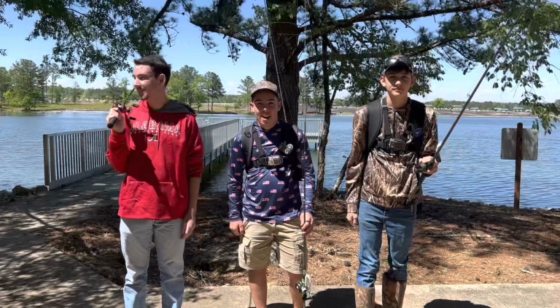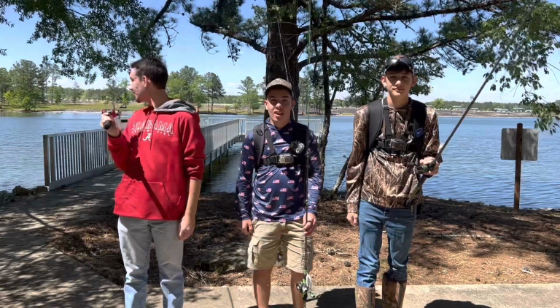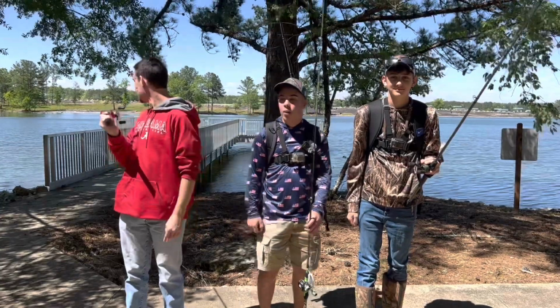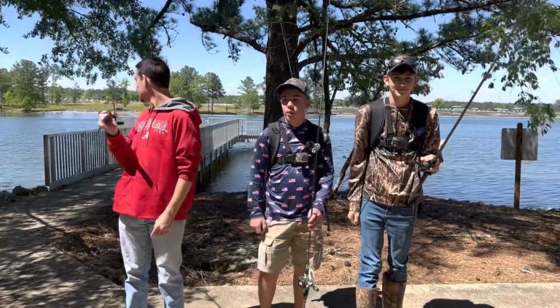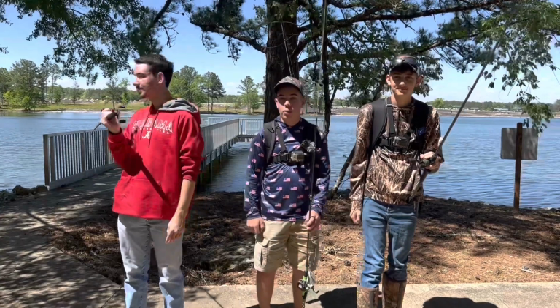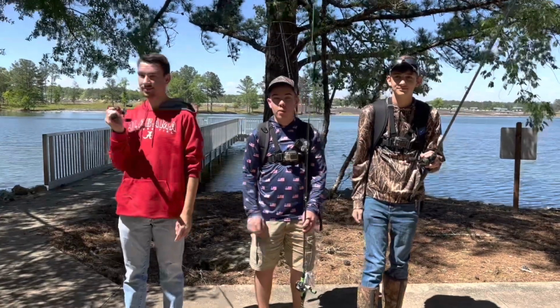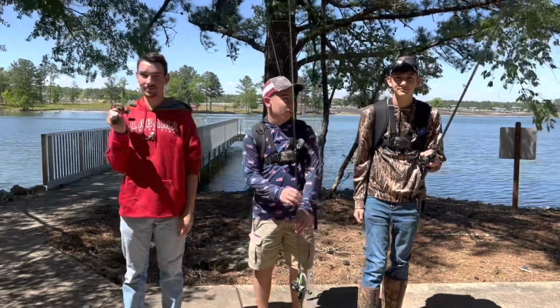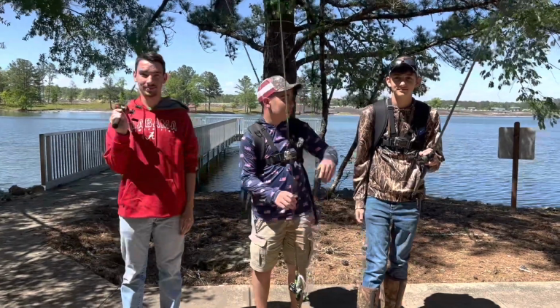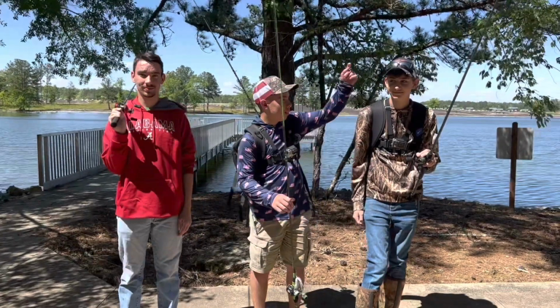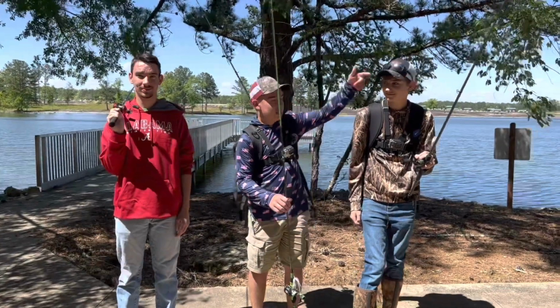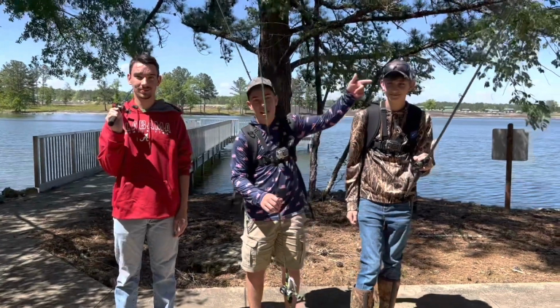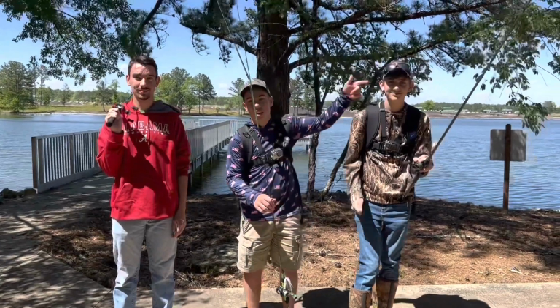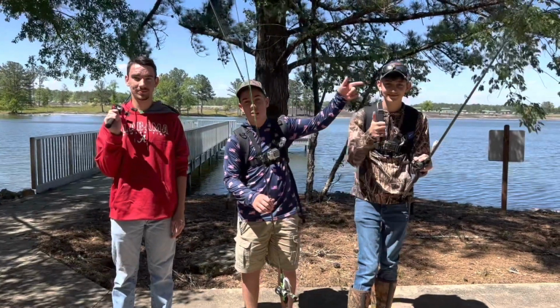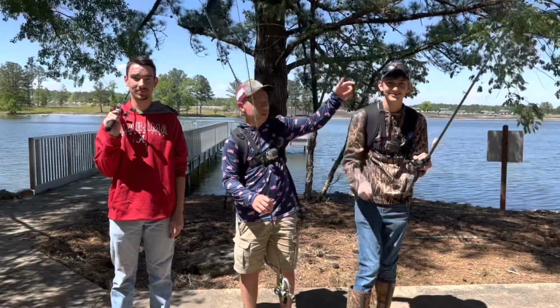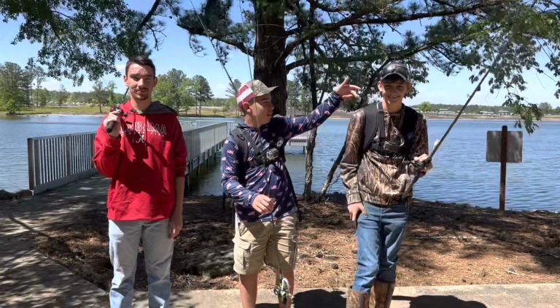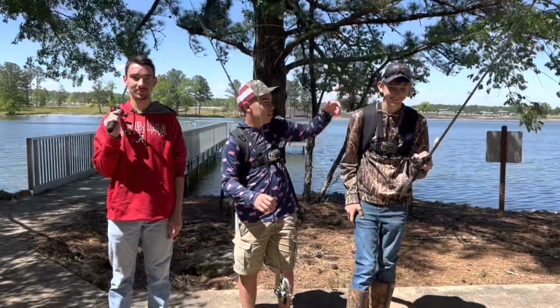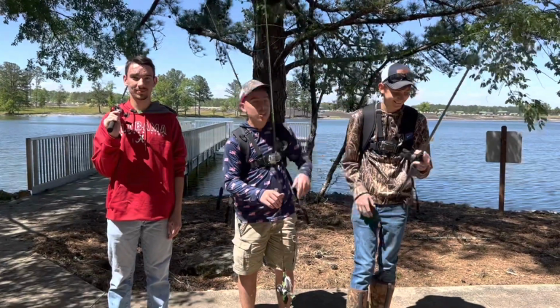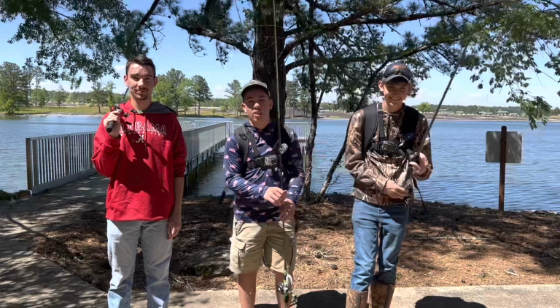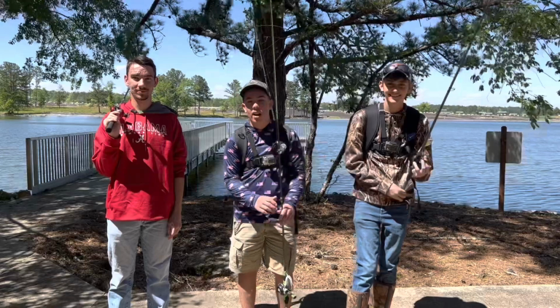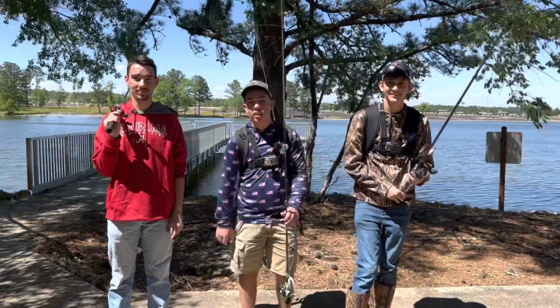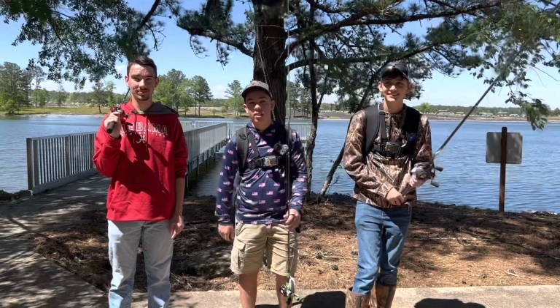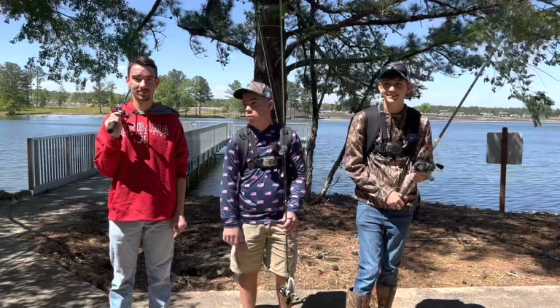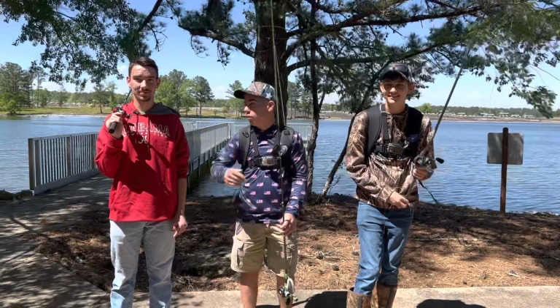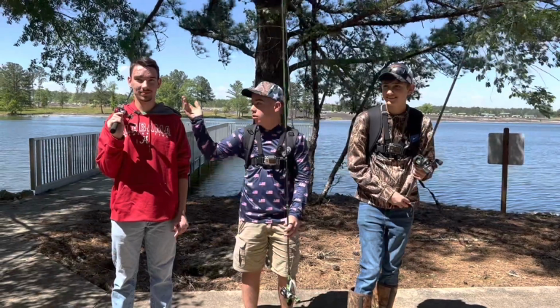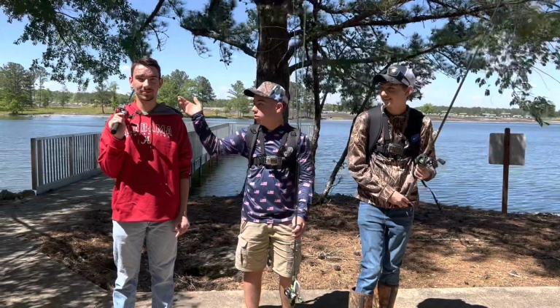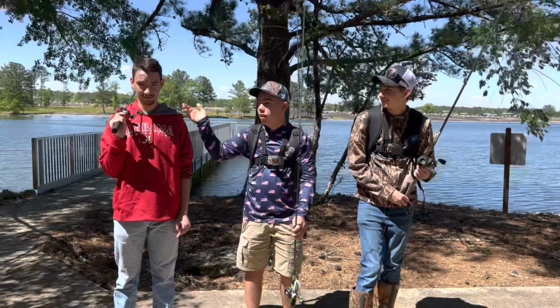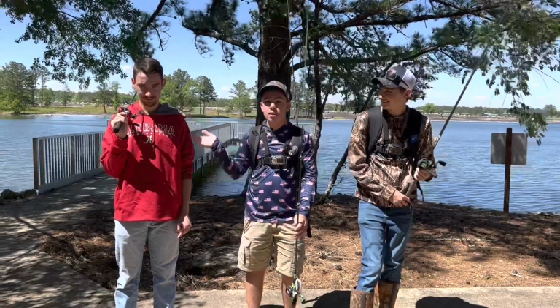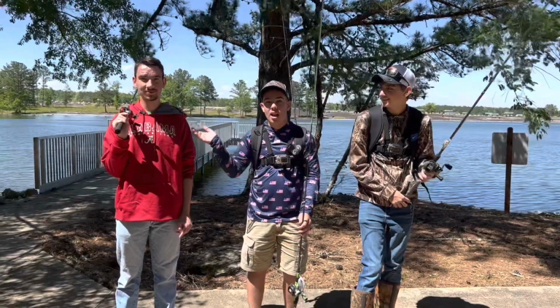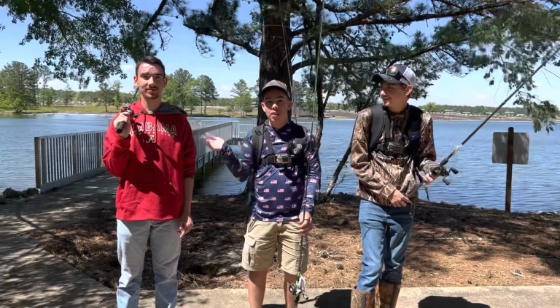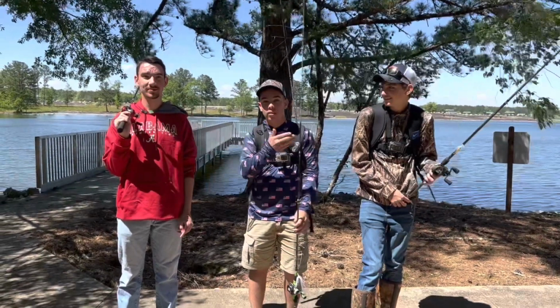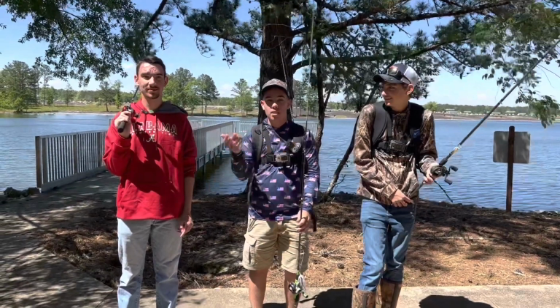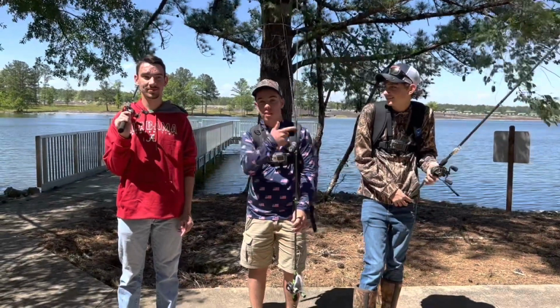Hey y'all, welcome to Flippin' Rippin'. We're here with Mr. Ketchylator Outdoors — go check his channel out, linked in the description — and Russell, he was in the last video, that was him.